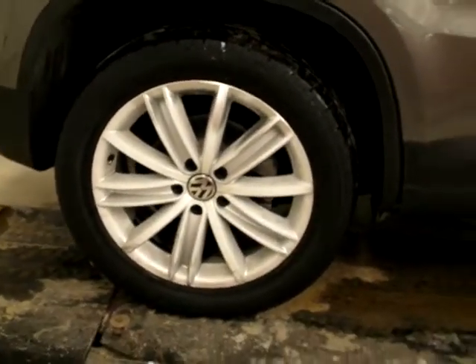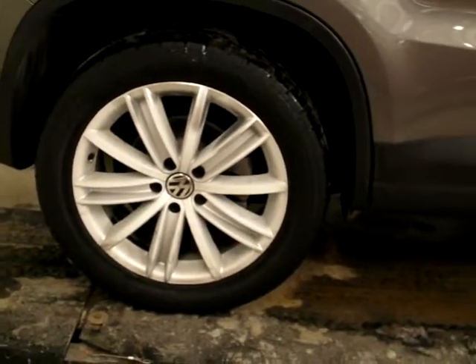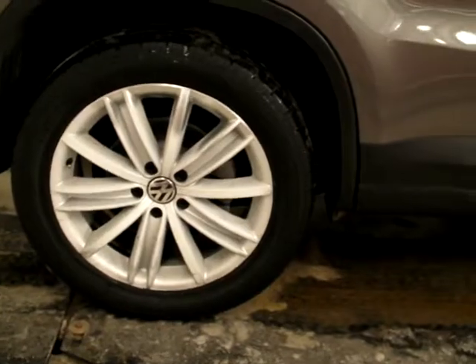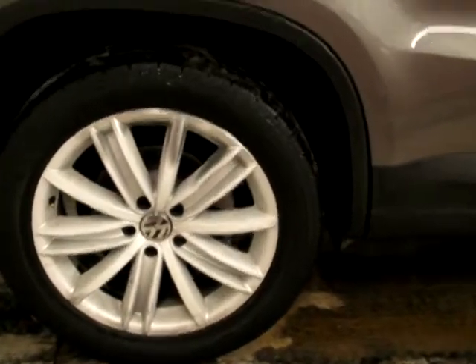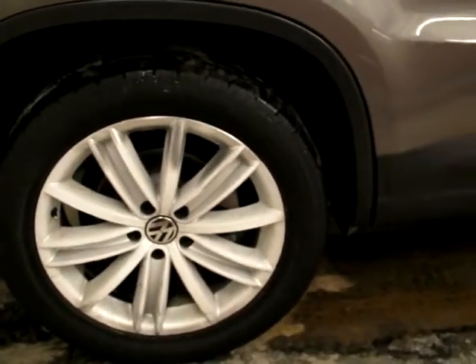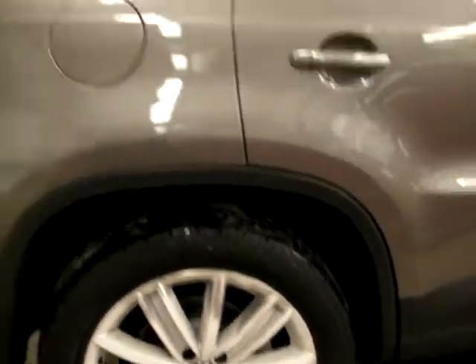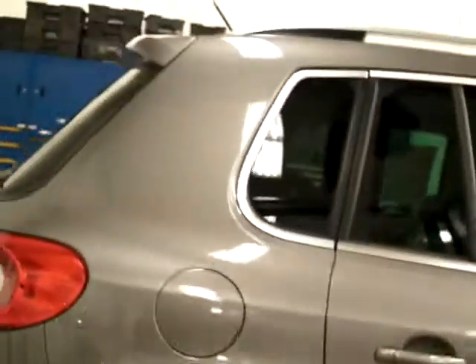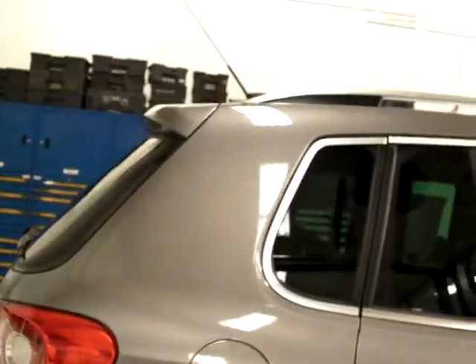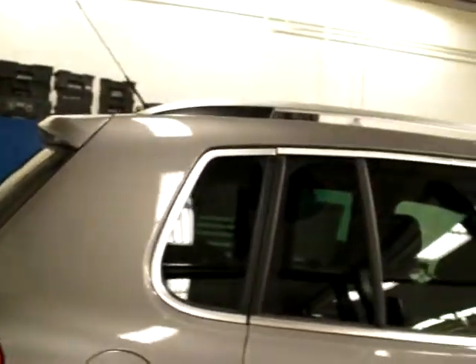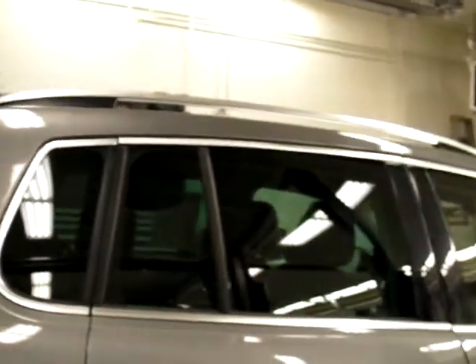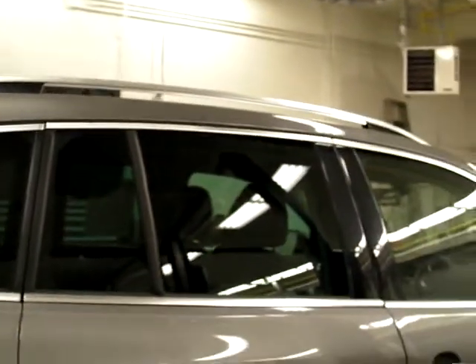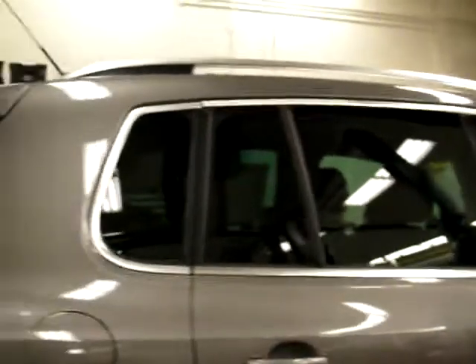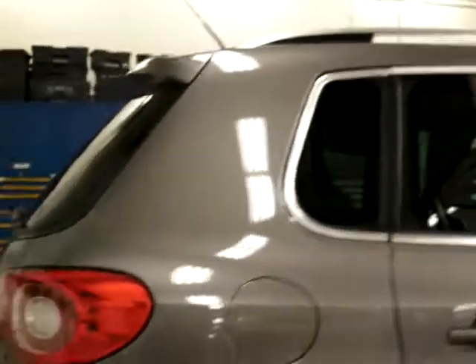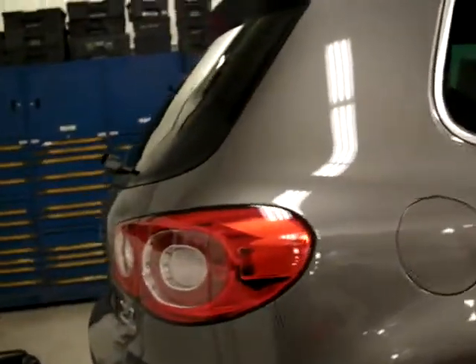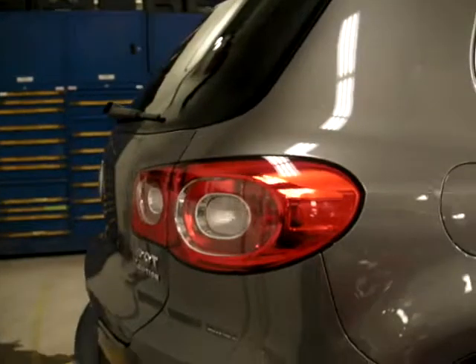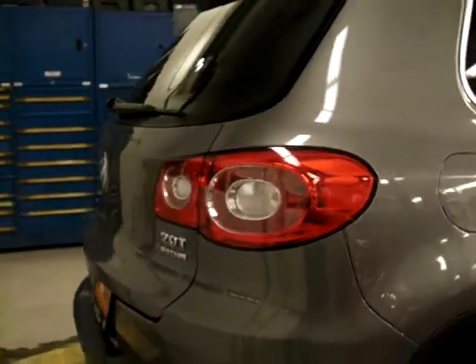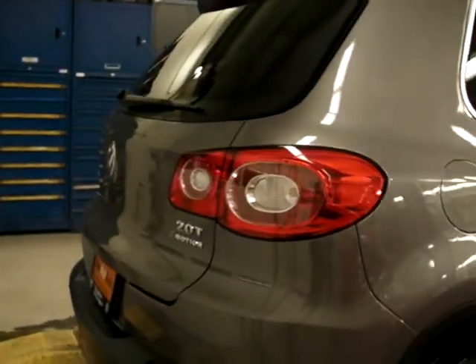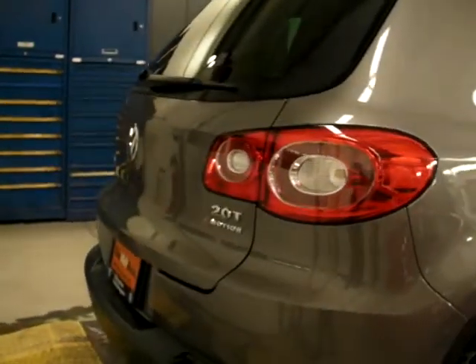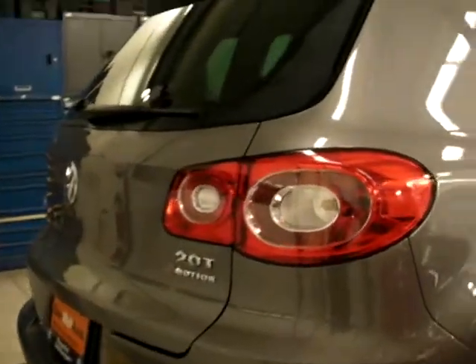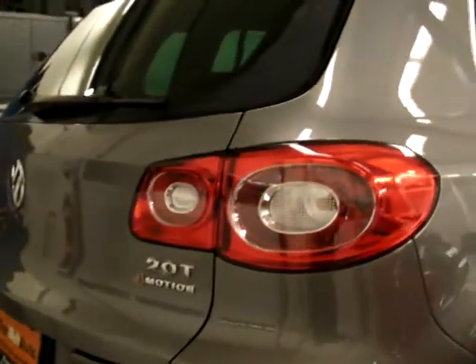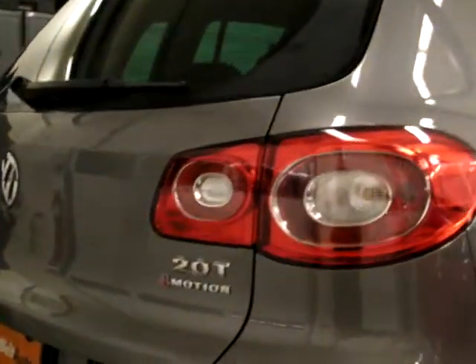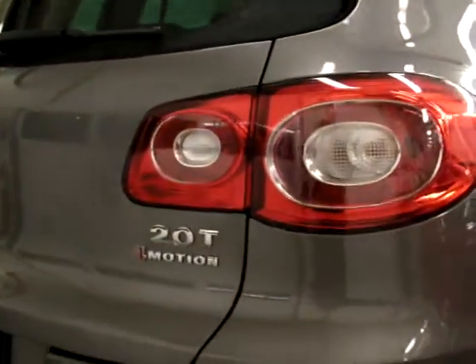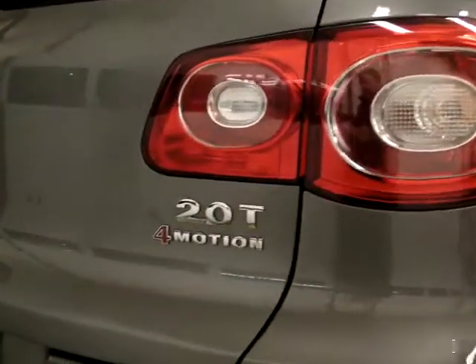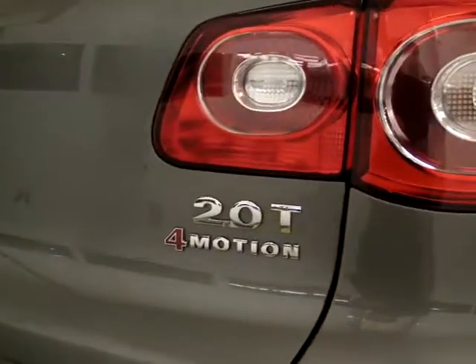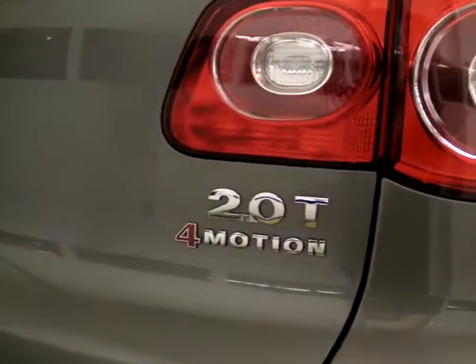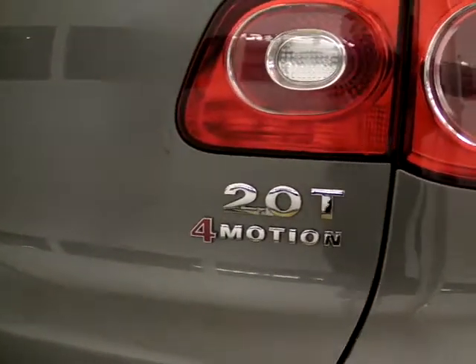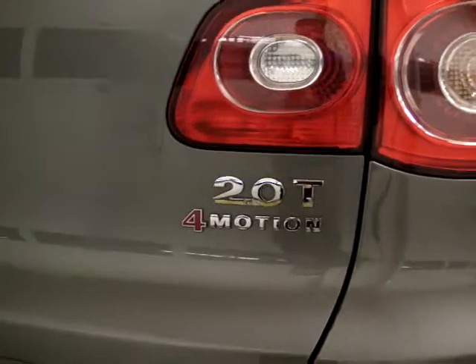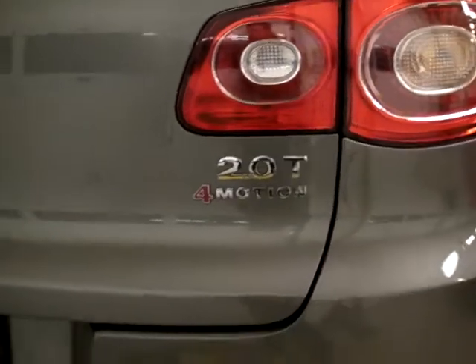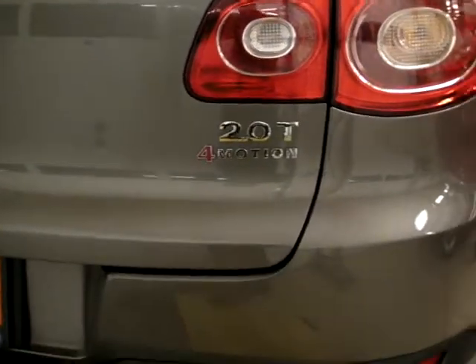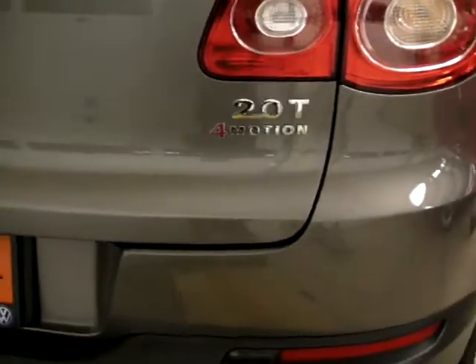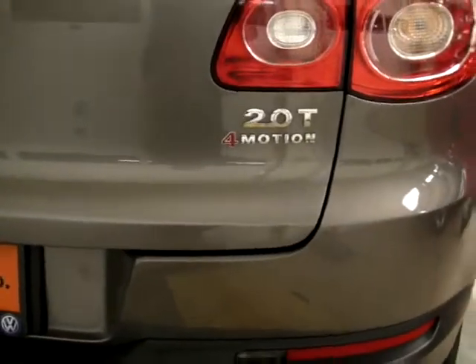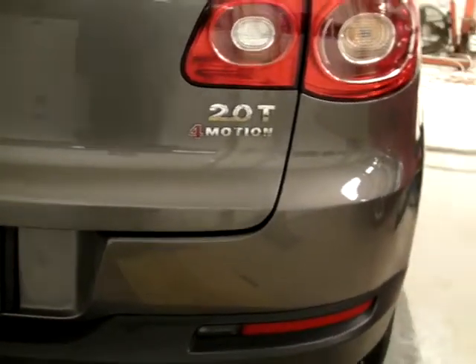Beautiful looking rims, sports suspension as well, silver roof rails — really nice little crossover utility. This is a 4Motion Tiguan, so all-wheel drive. It moves torque around to ensure that you've got the best grip possible at any given moment.